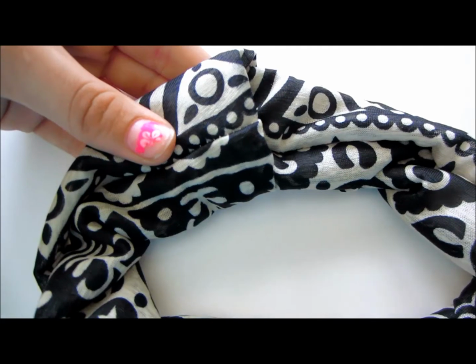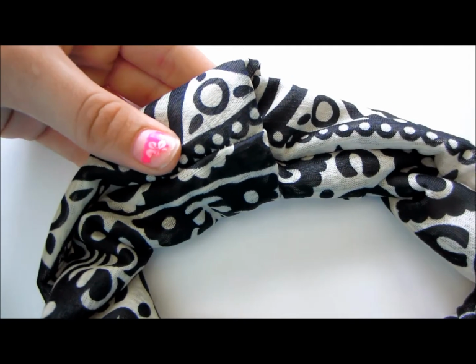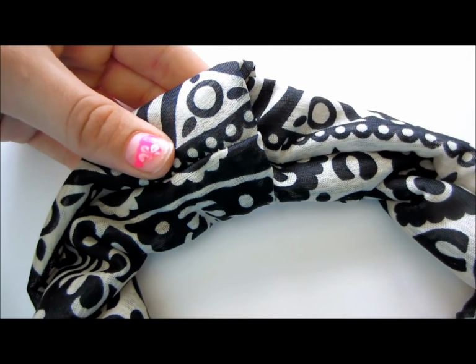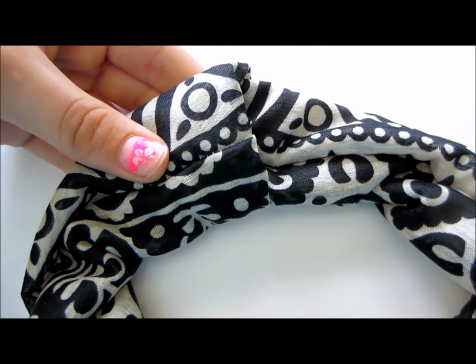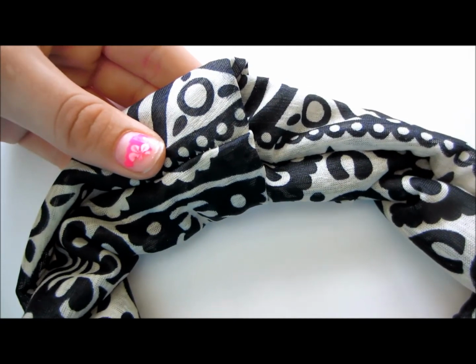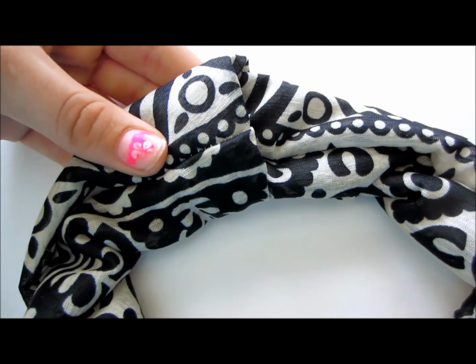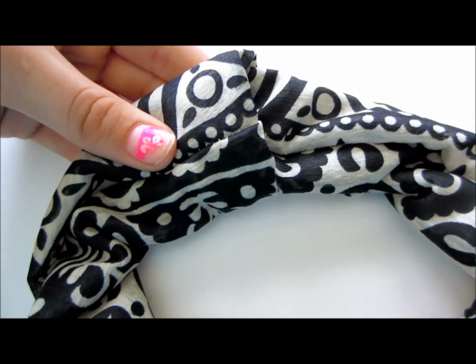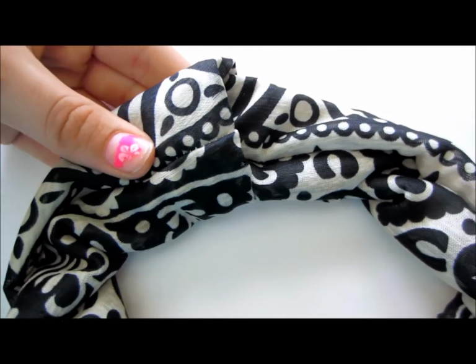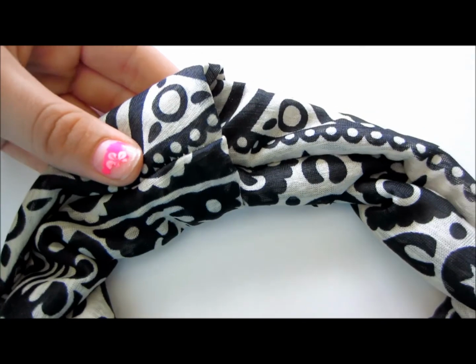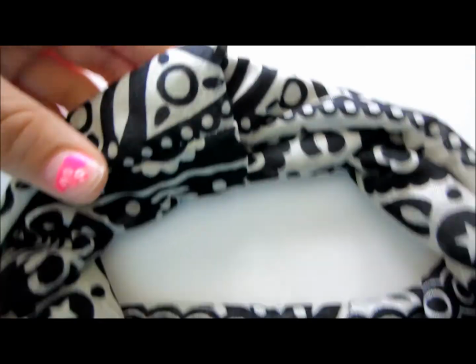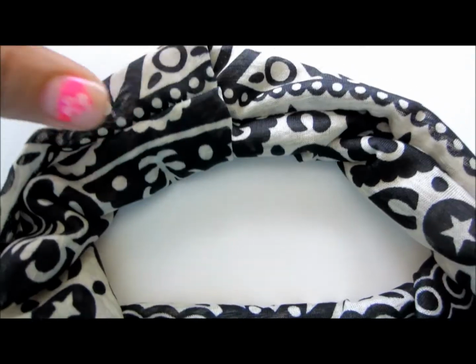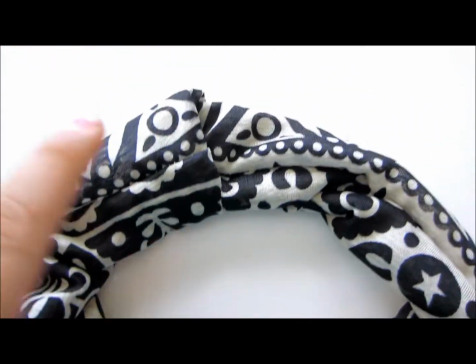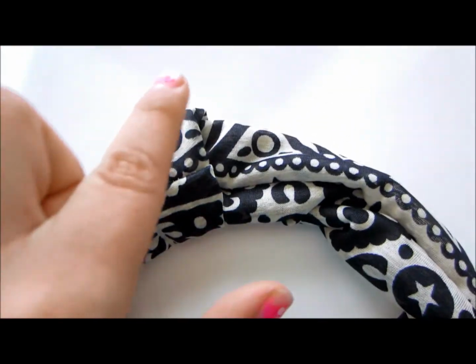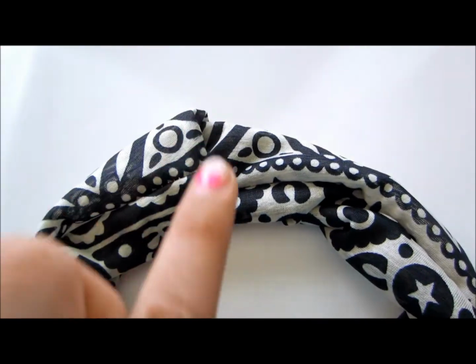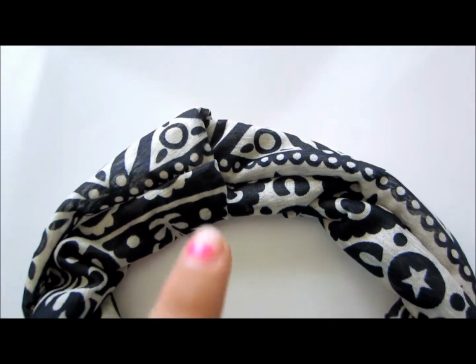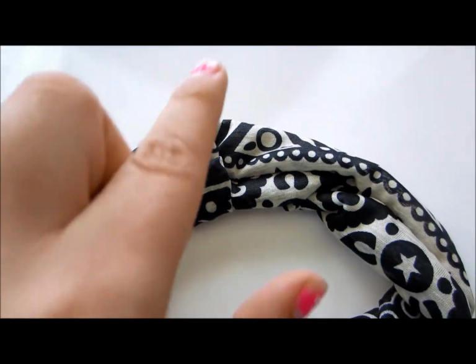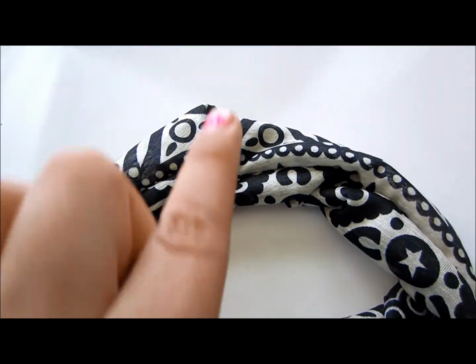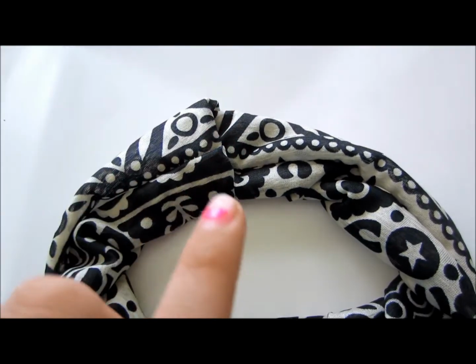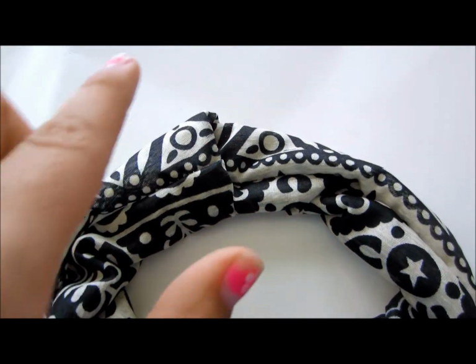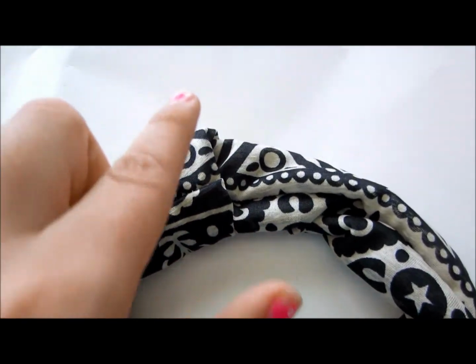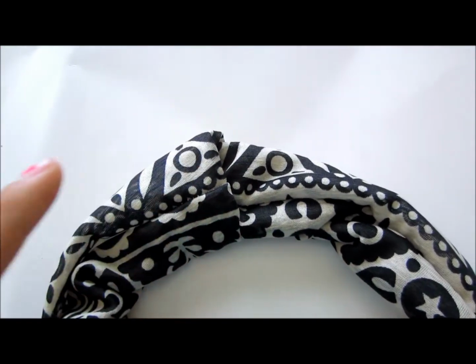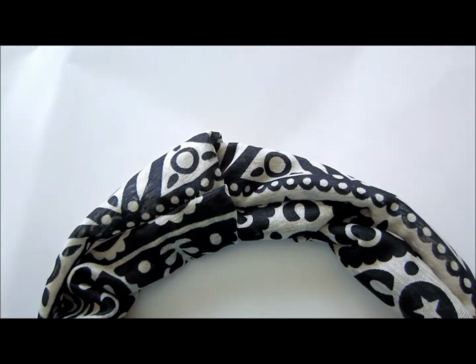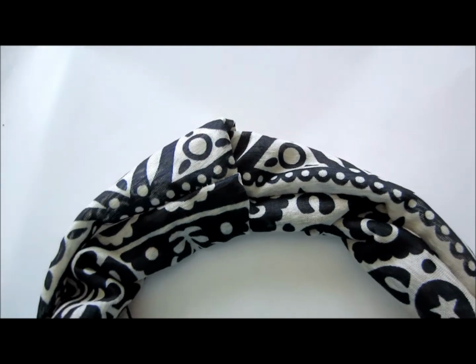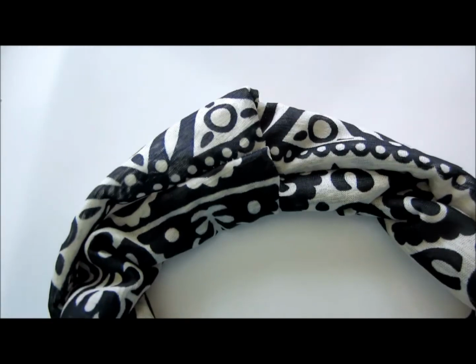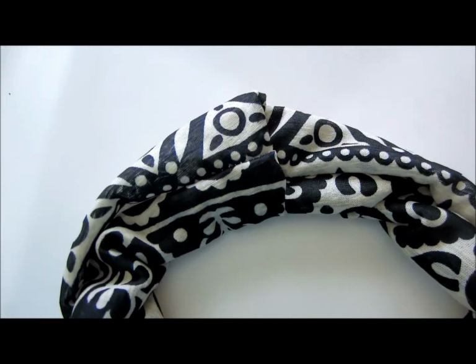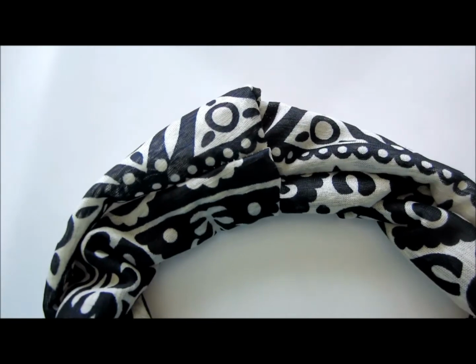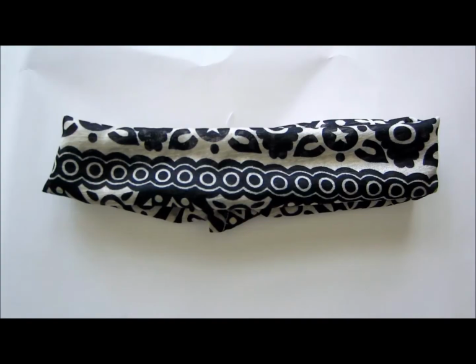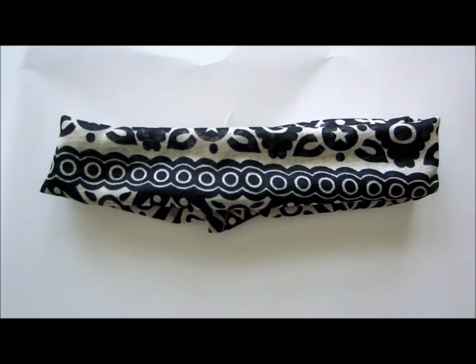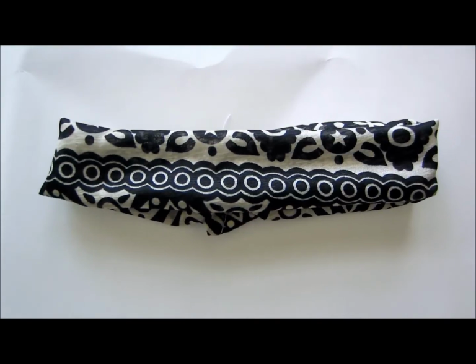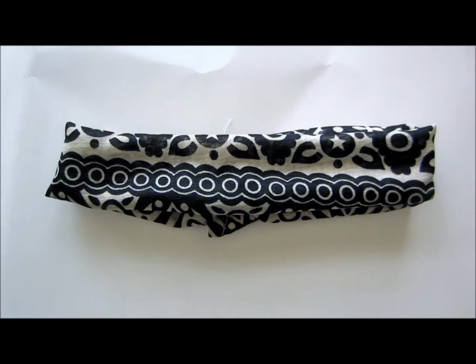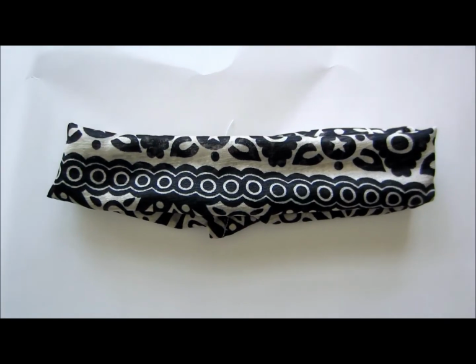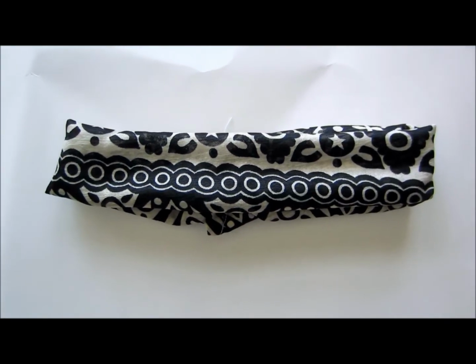Fold the two ends into each other so you cannot see a raw edge, and then sew a couple times back and forth along that edge so it can be secure. This is what it should look like when it's done.